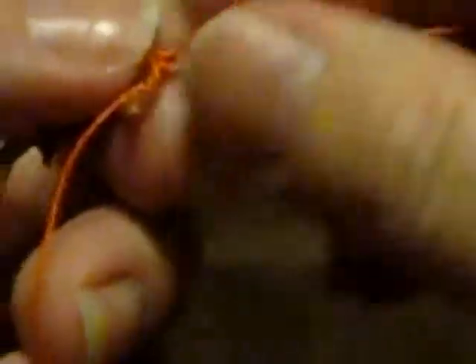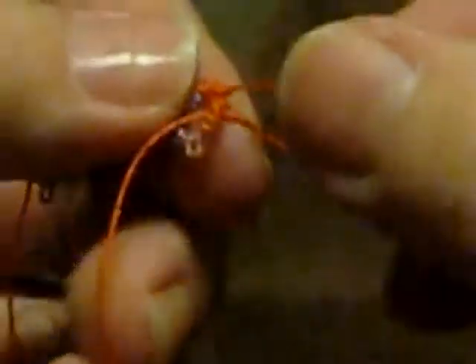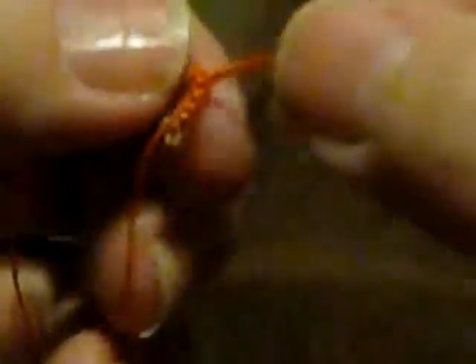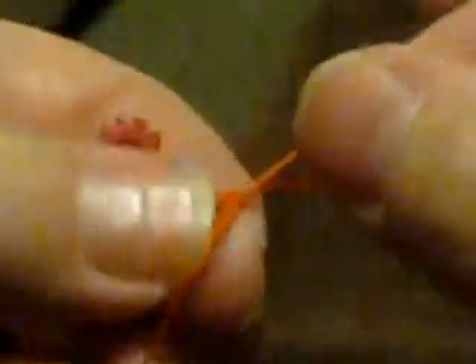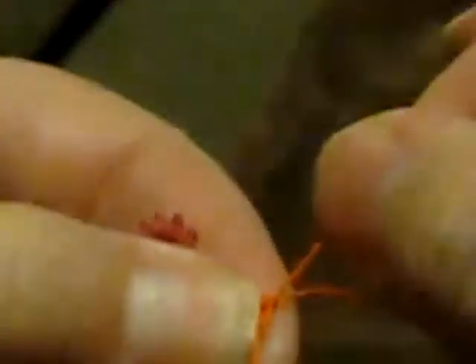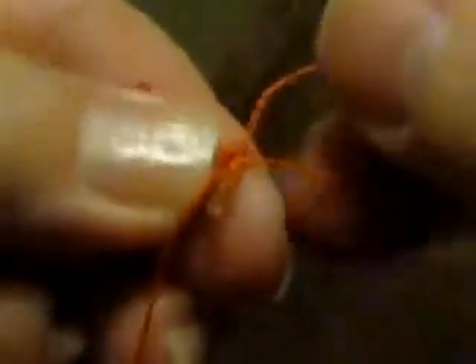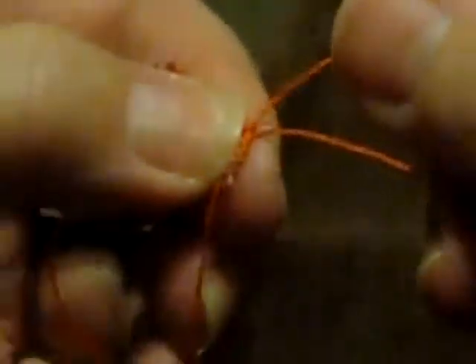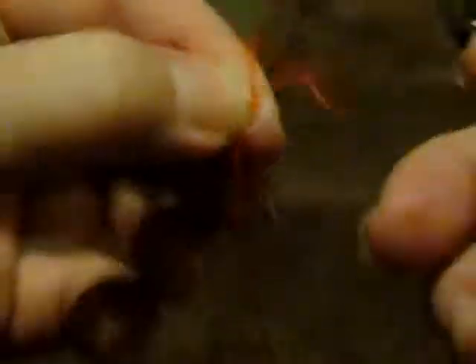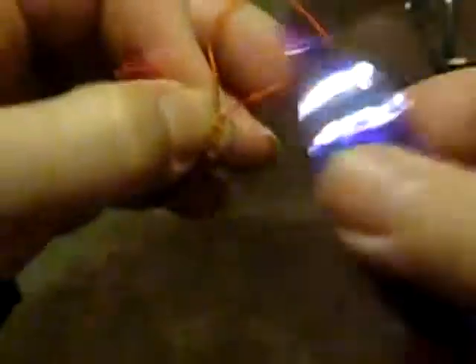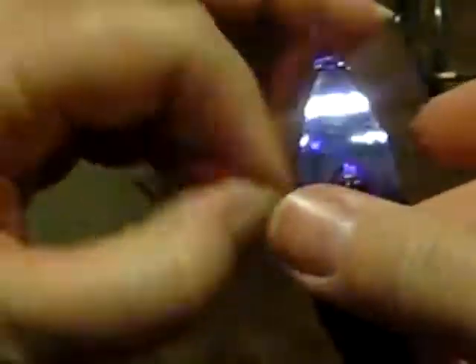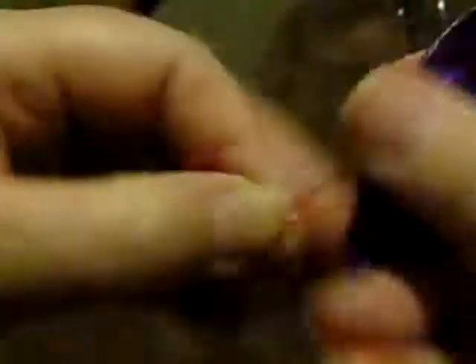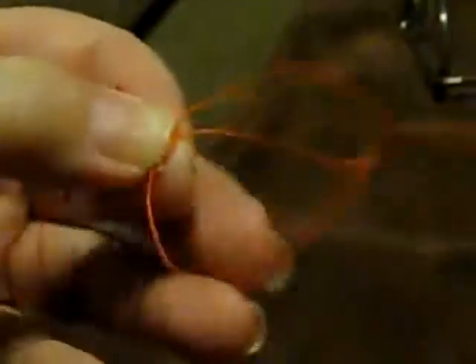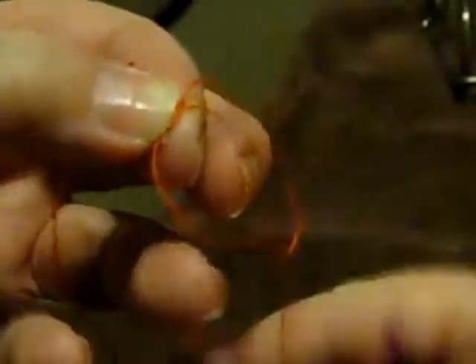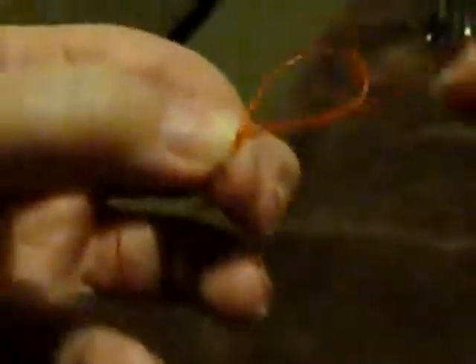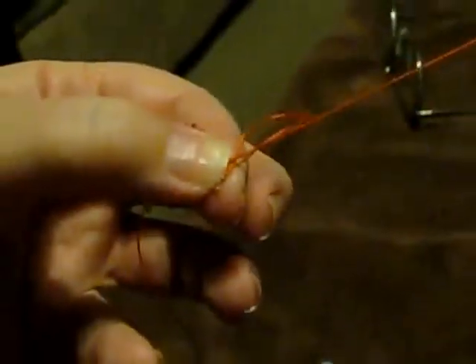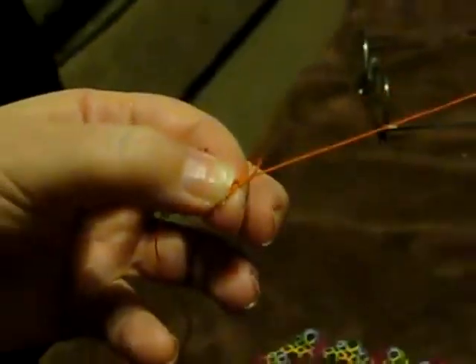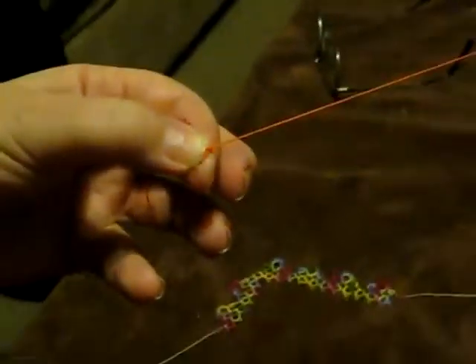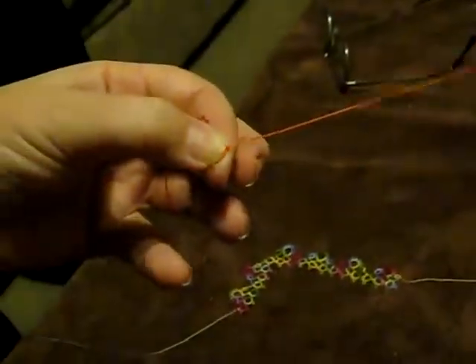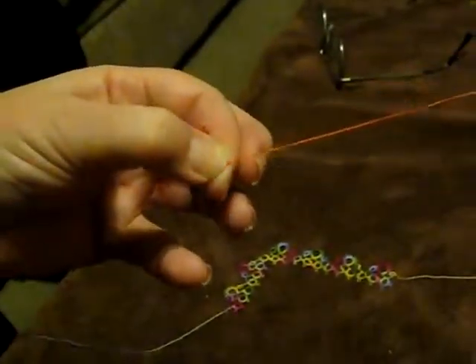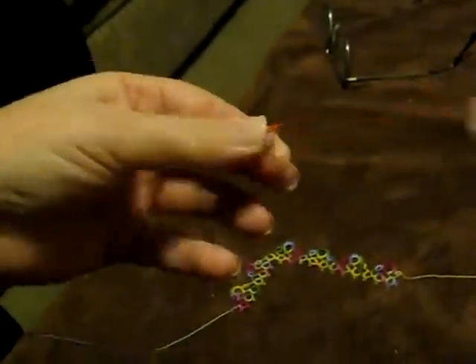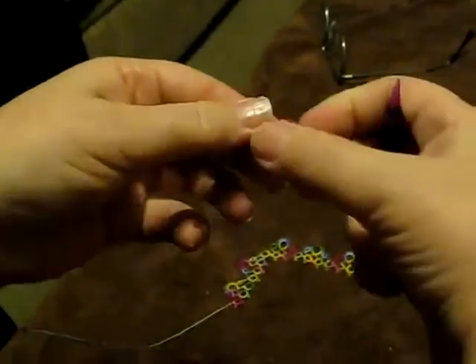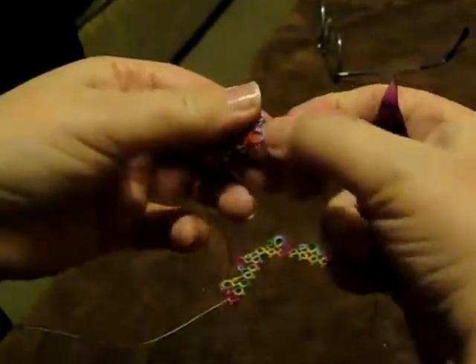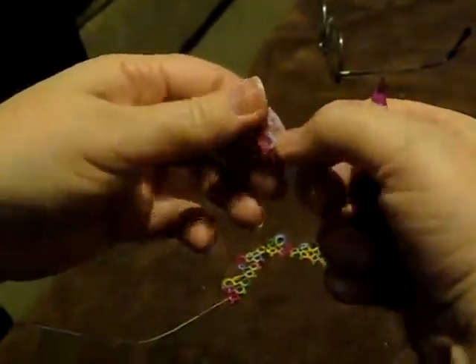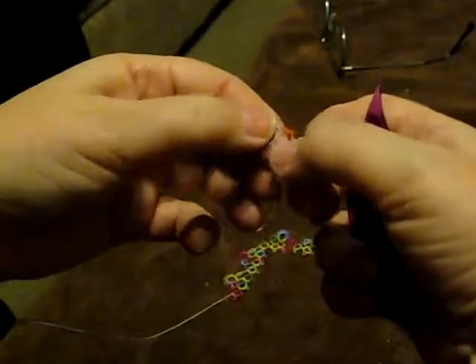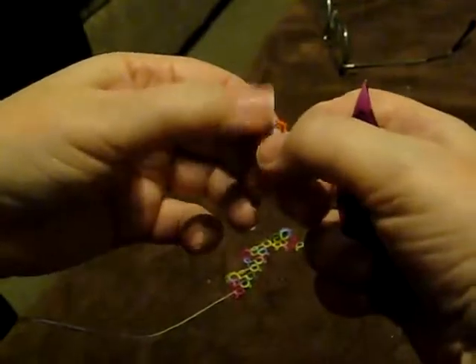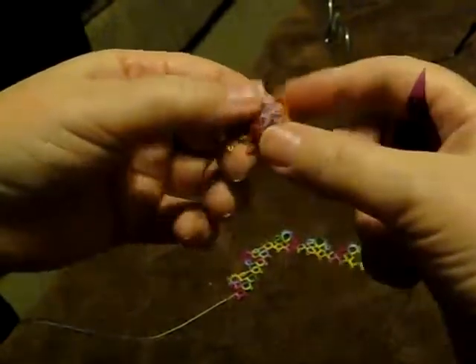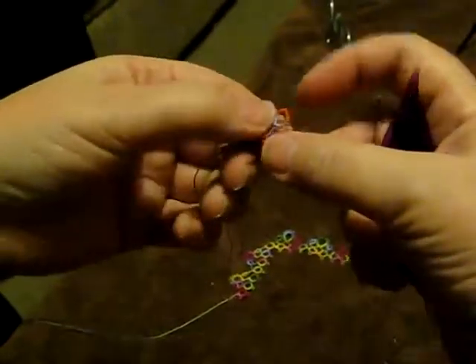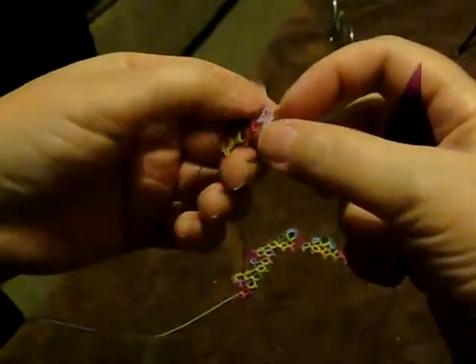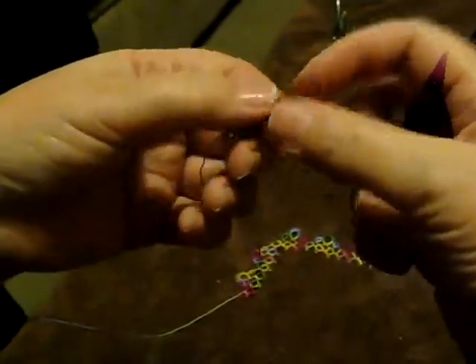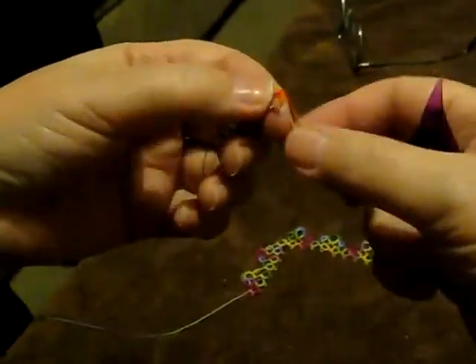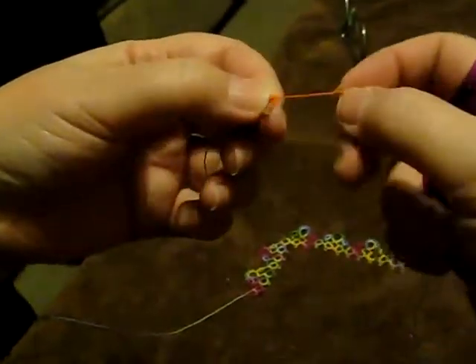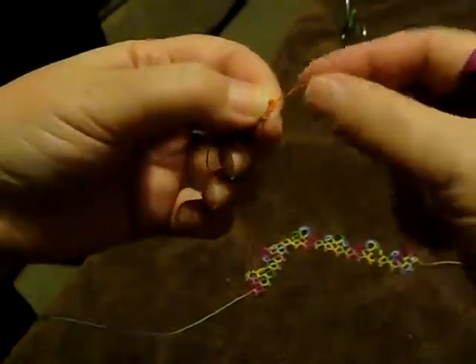Any of you that already know how to cover a kerbone ring know how to do this. The only part I figured out was how to join it to the rest to make it look like a split ring.